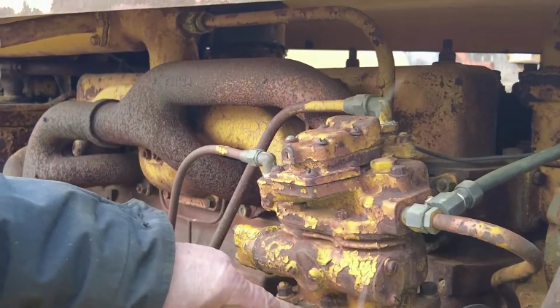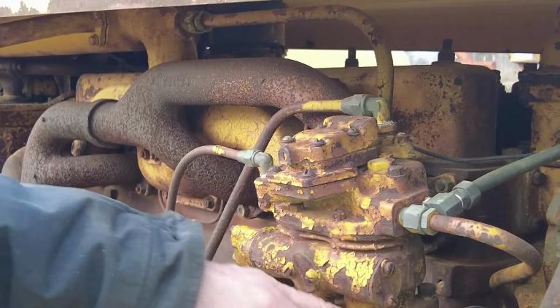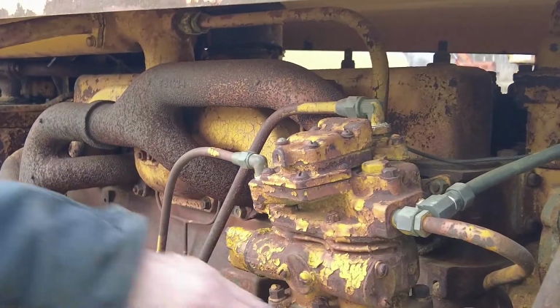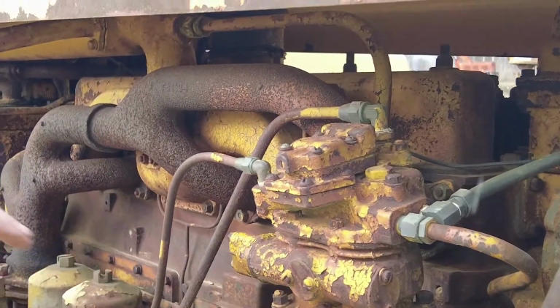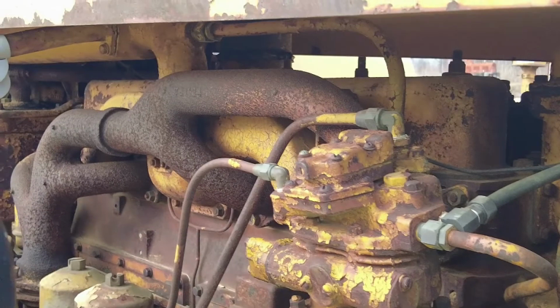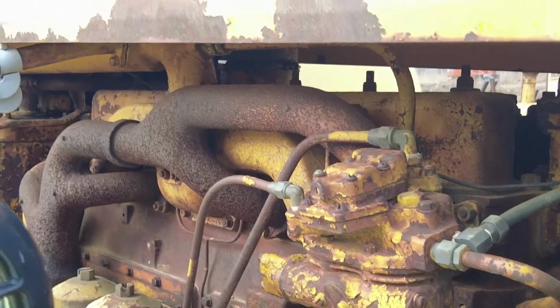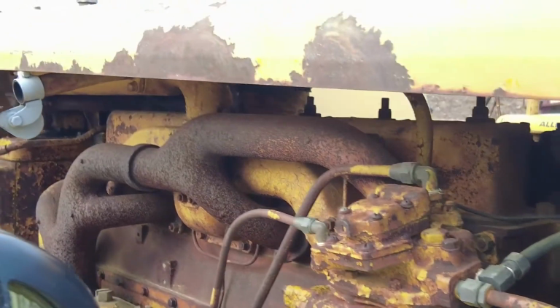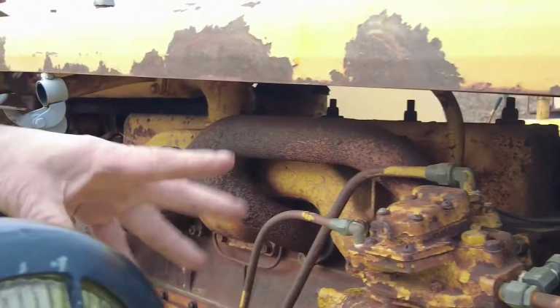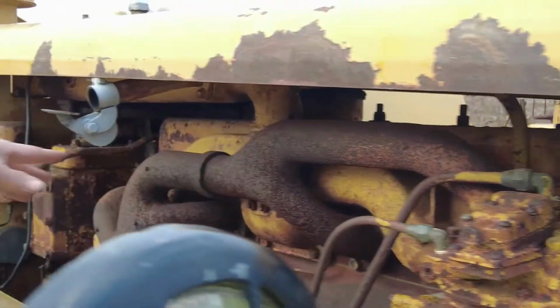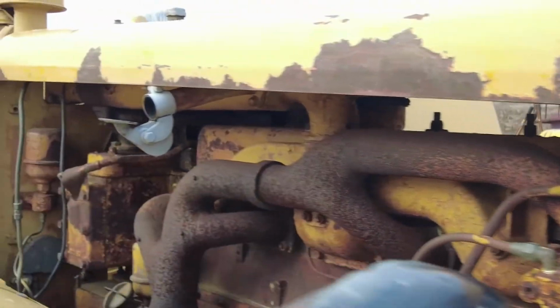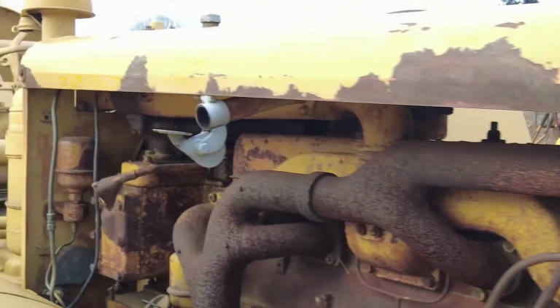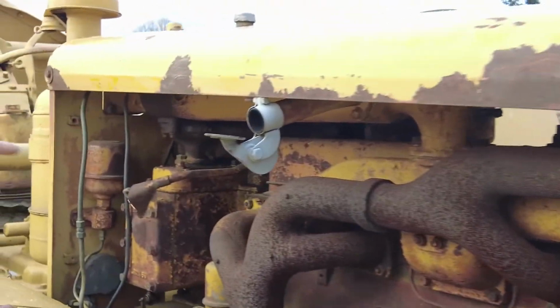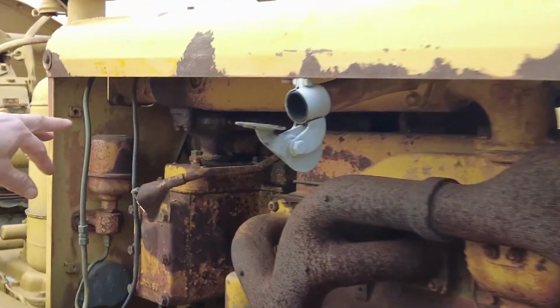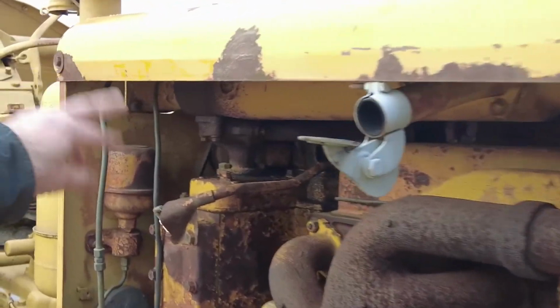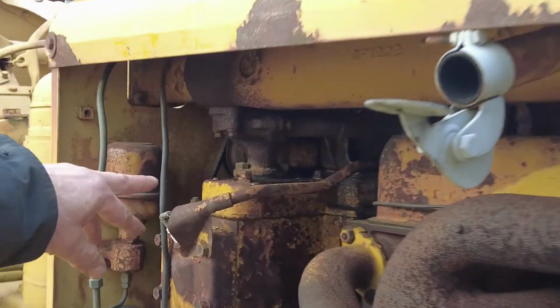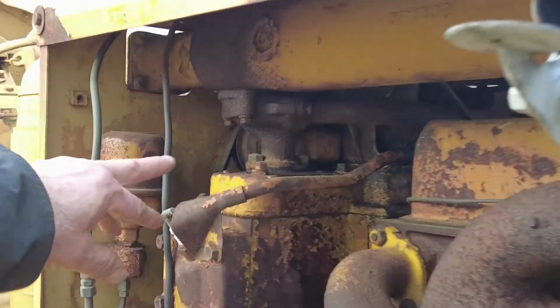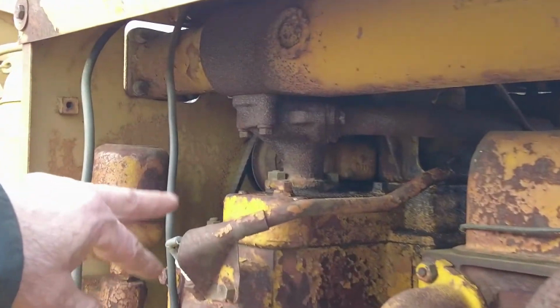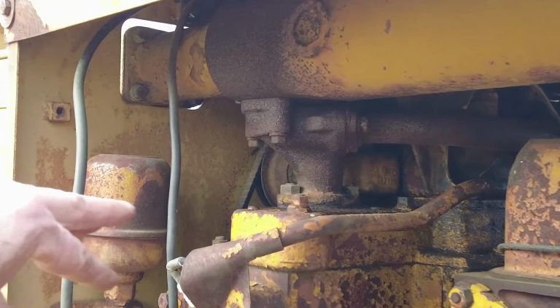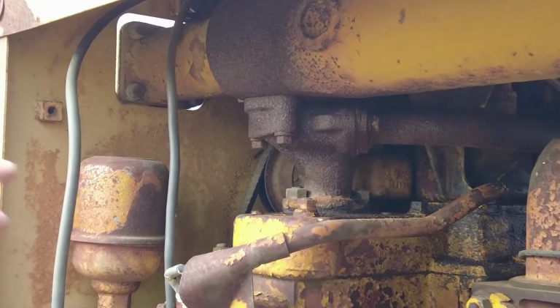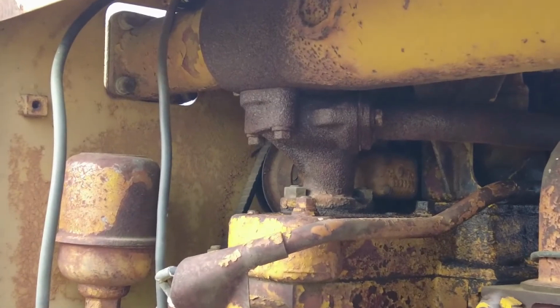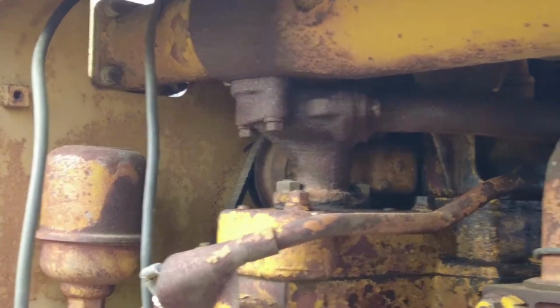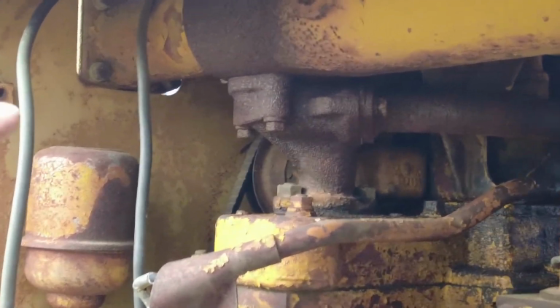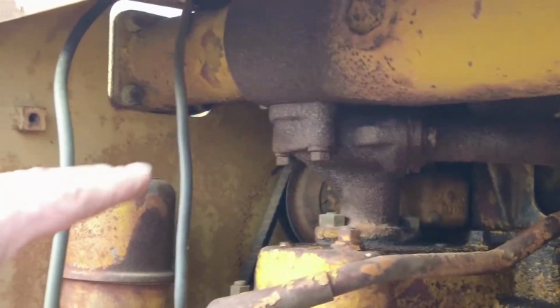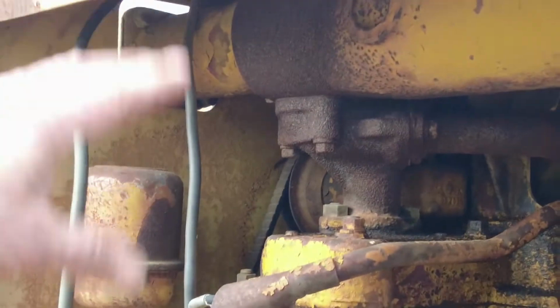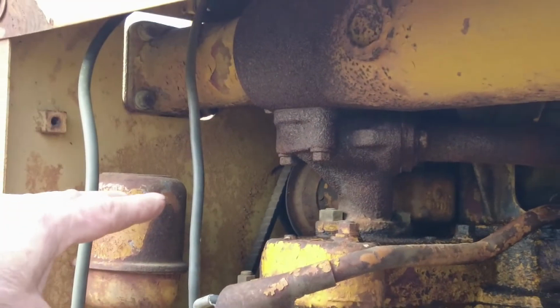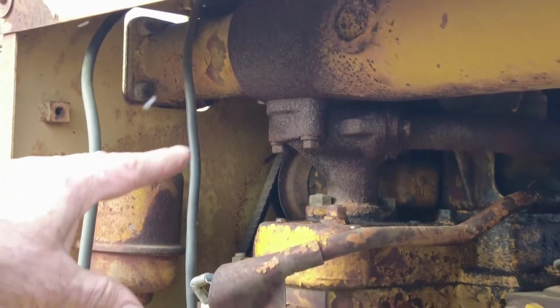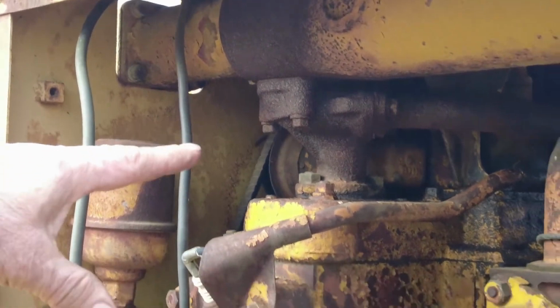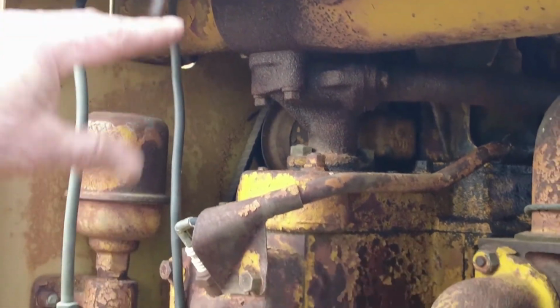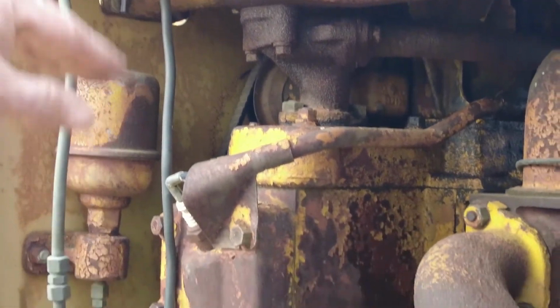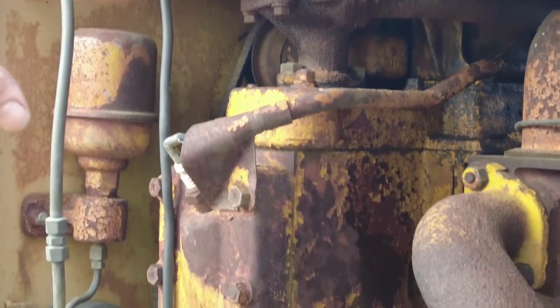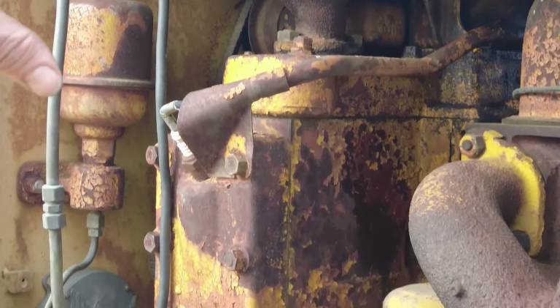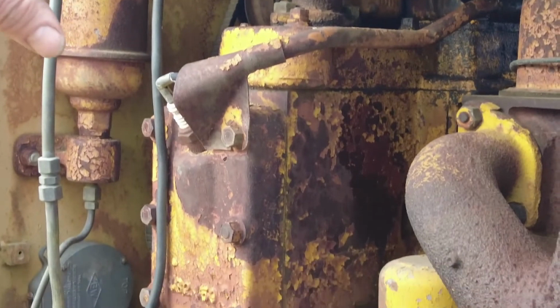This is an air compressor and your typical air brake system. They also started using the pony motor instead of the direct electric start in that D468 engine.